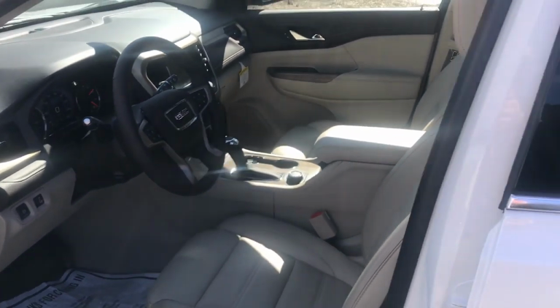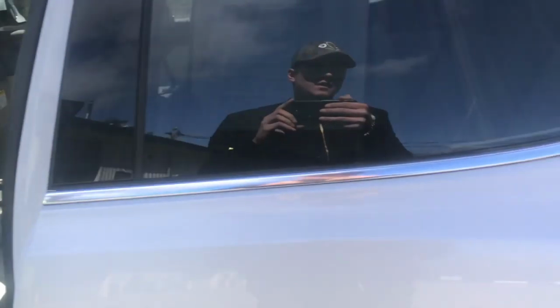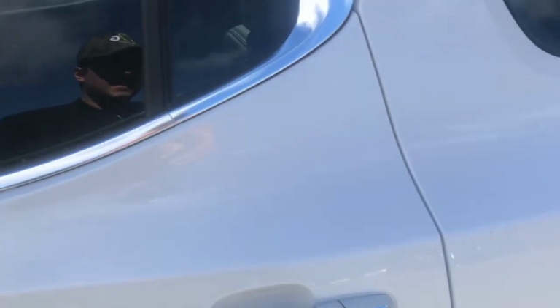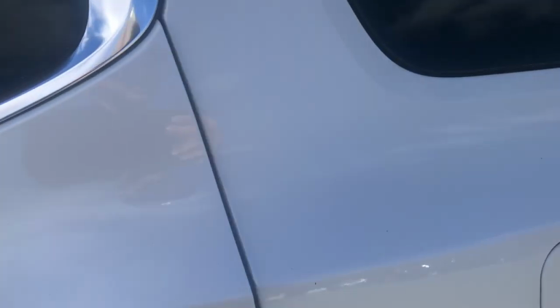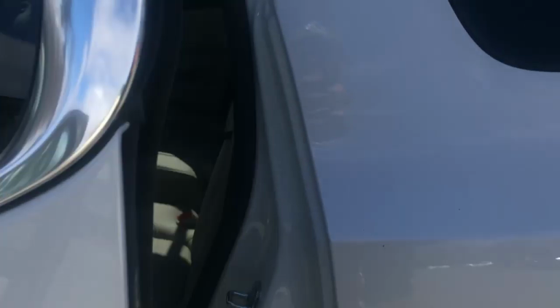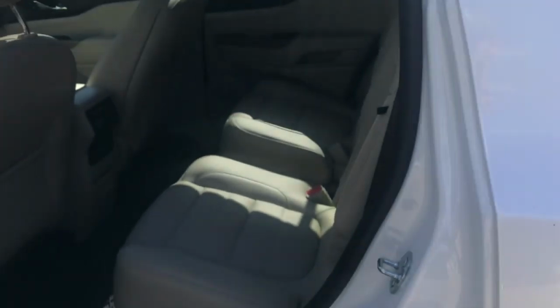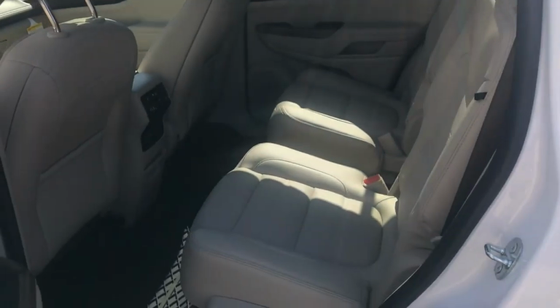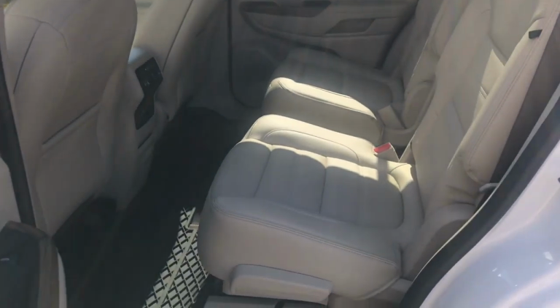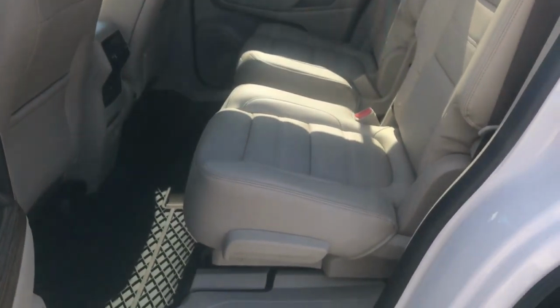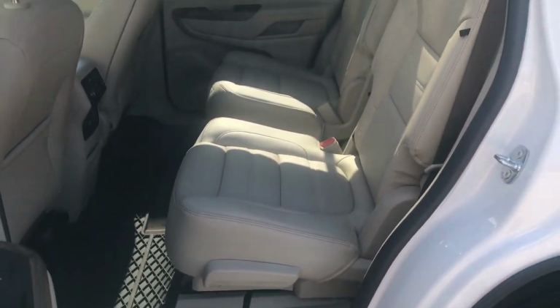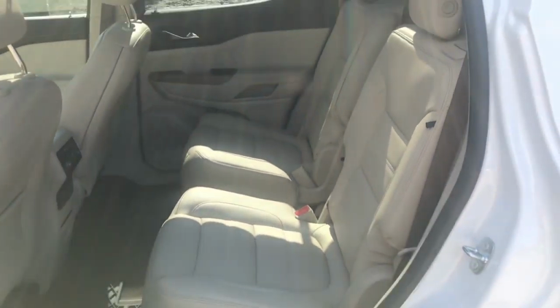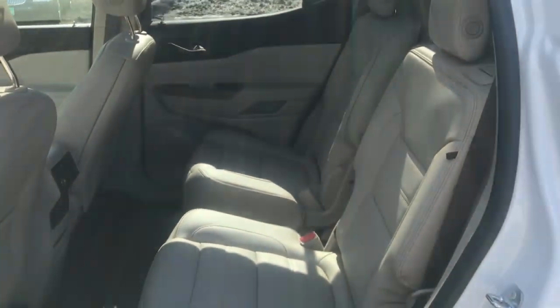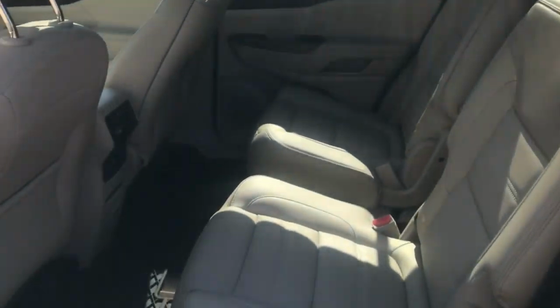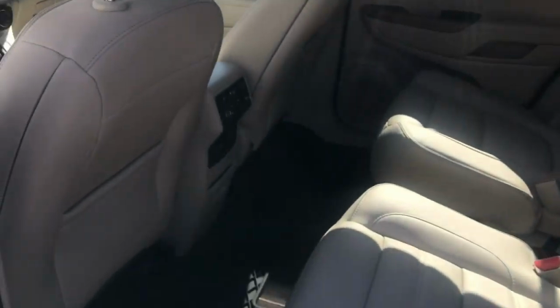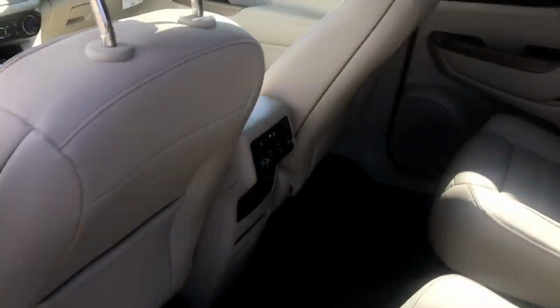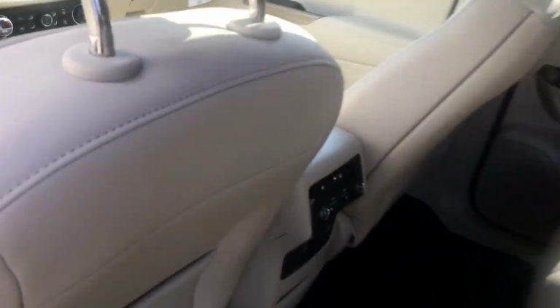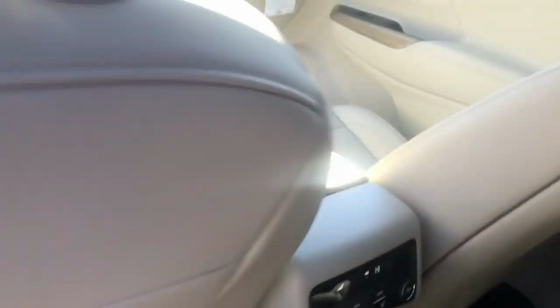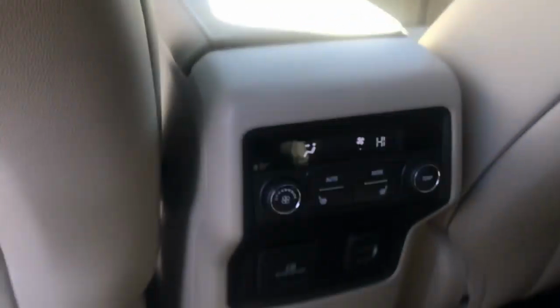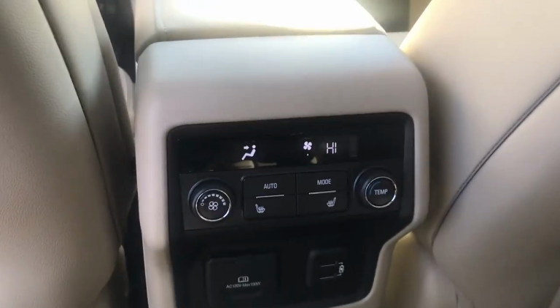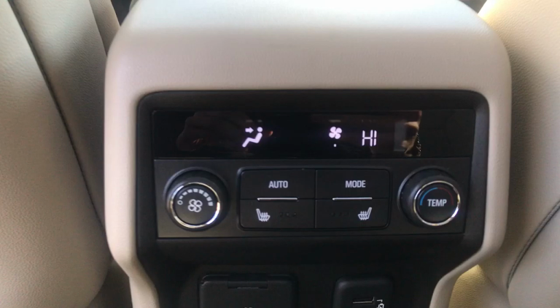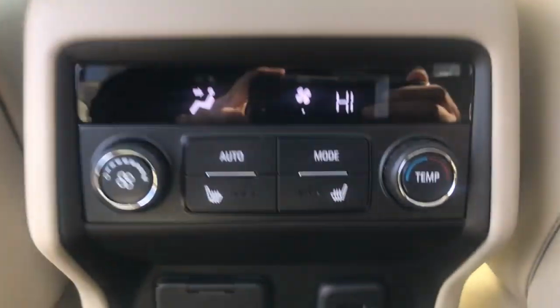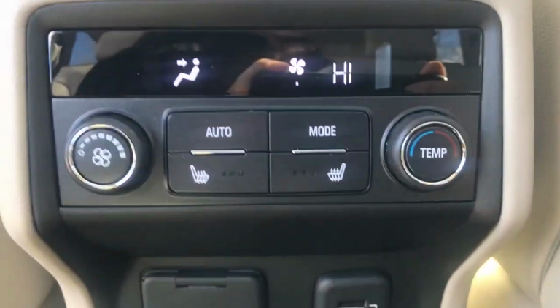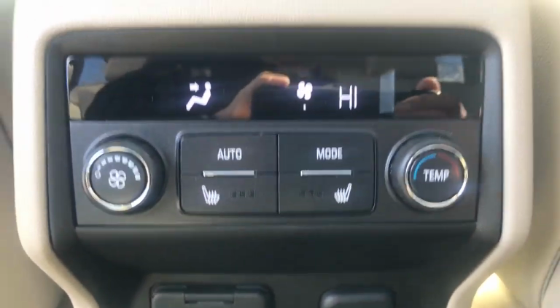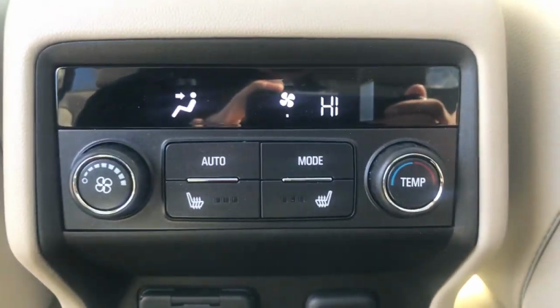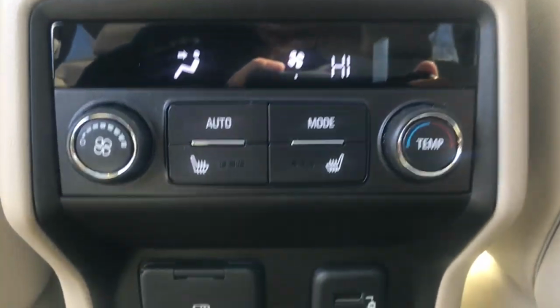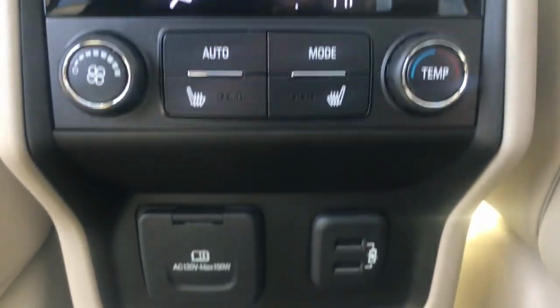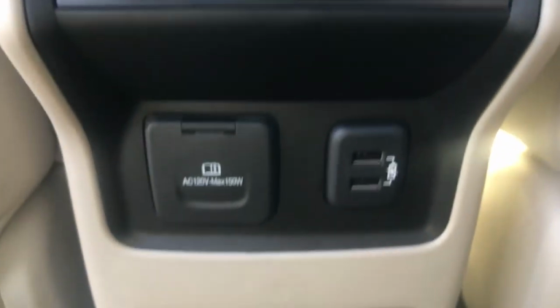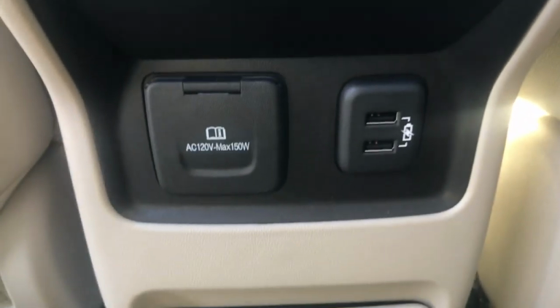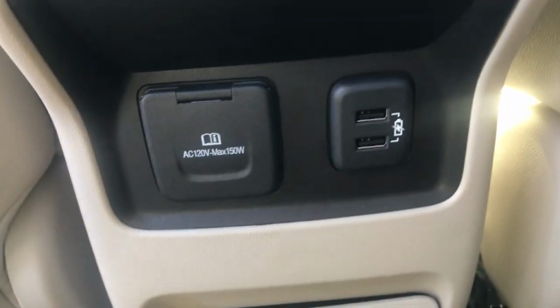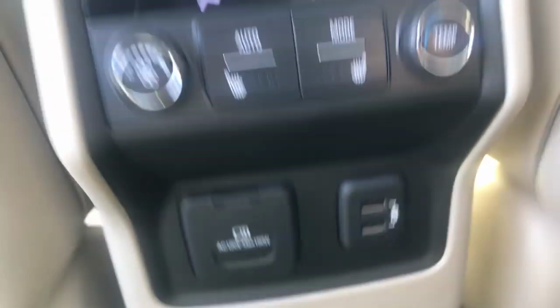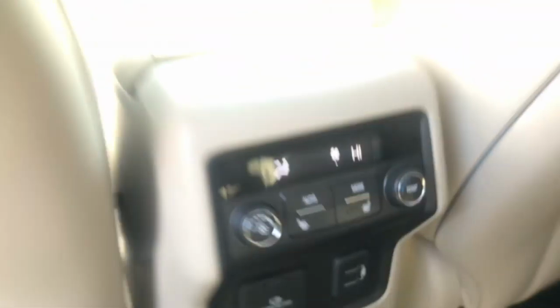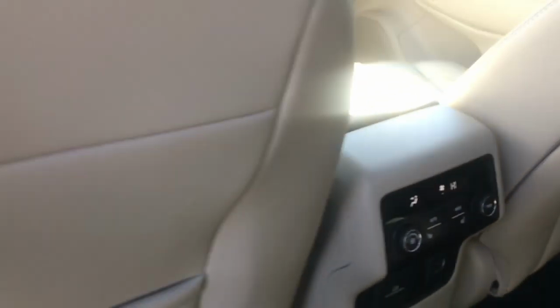Take a look at the back seat here — you've got your rear buckets with easy access to that third row. Back seat passengers also have heated rear seats, a third-zone climate control, as well as a couple of charge ports down there.